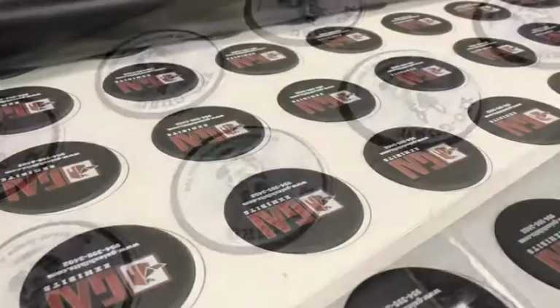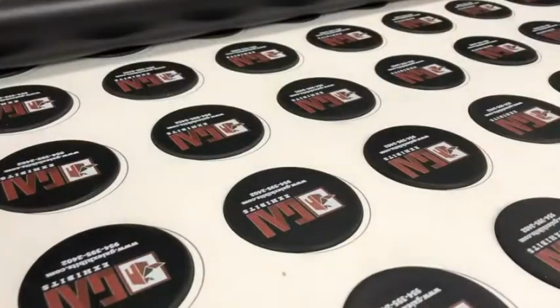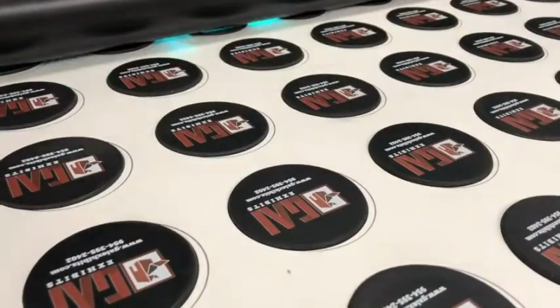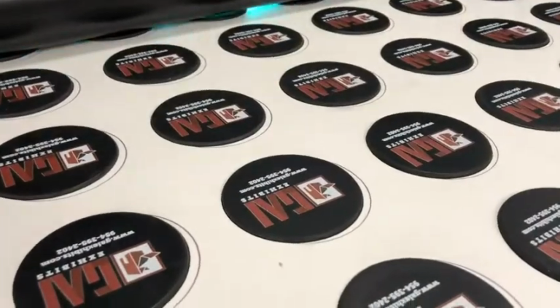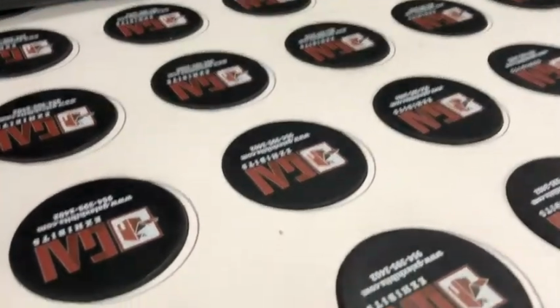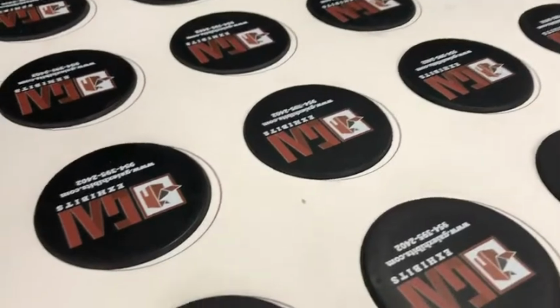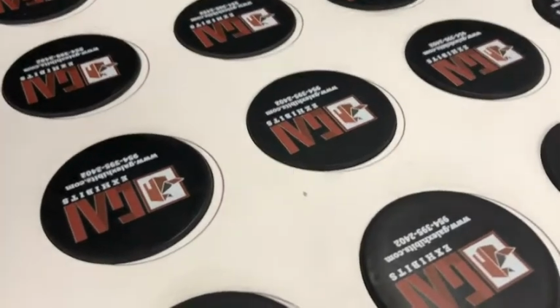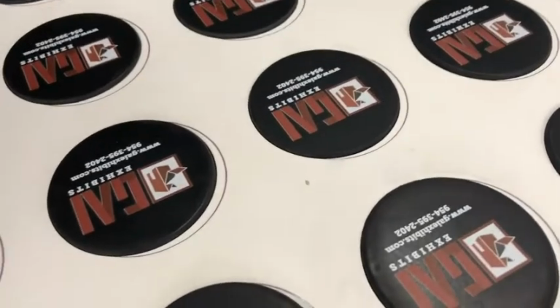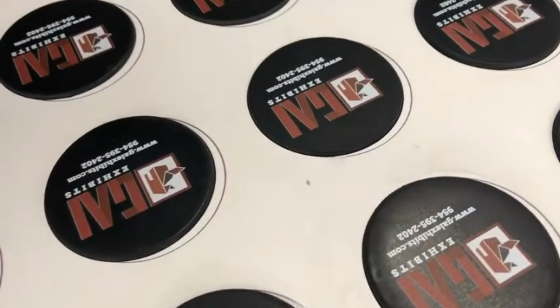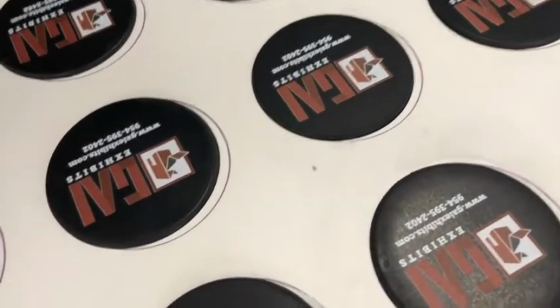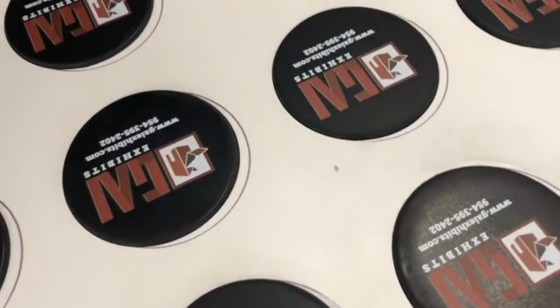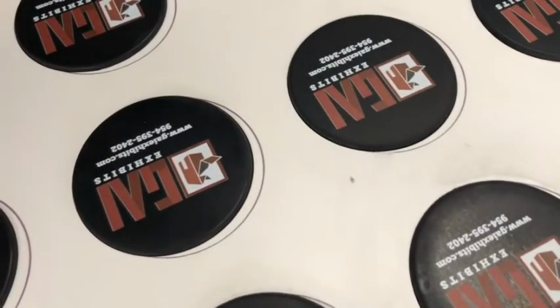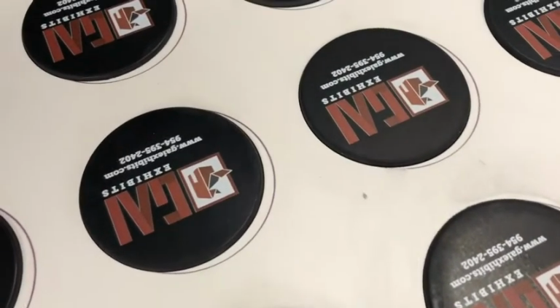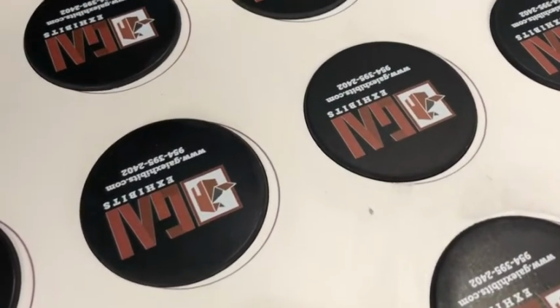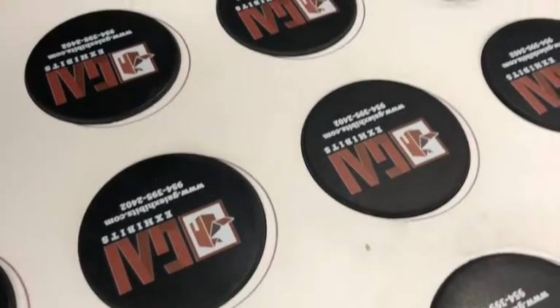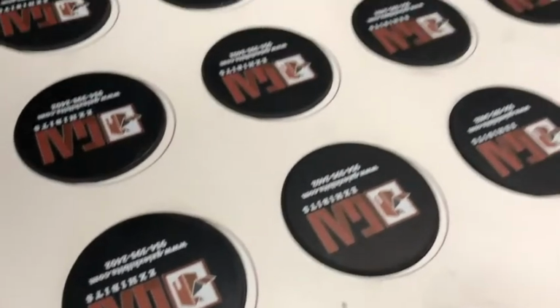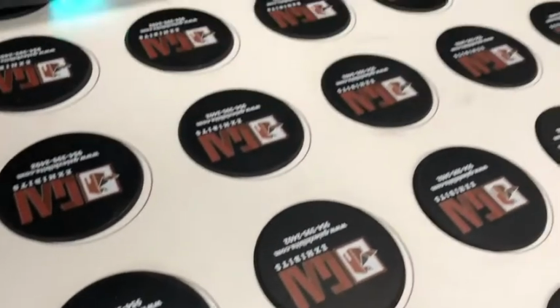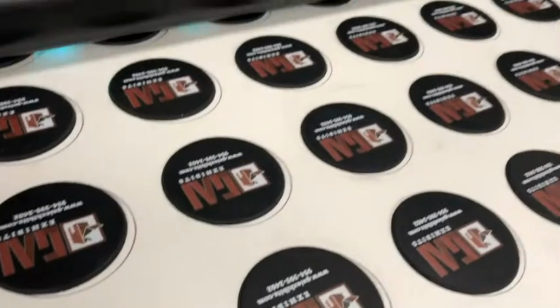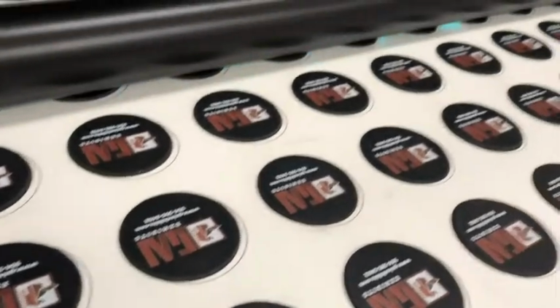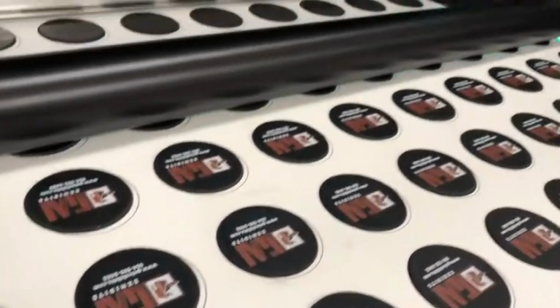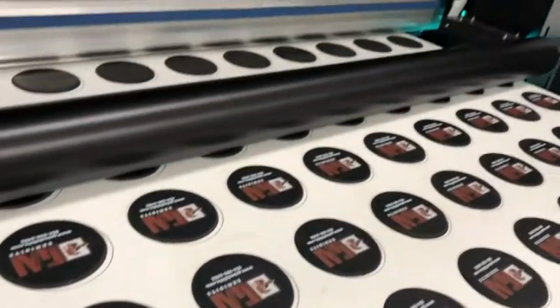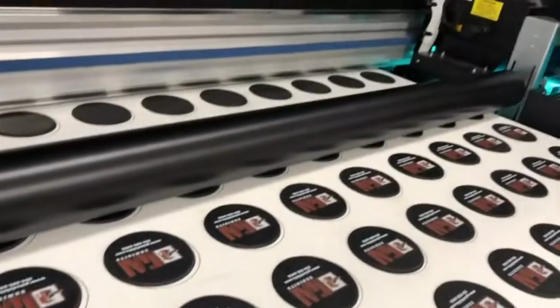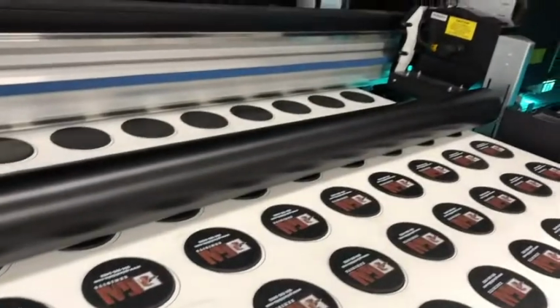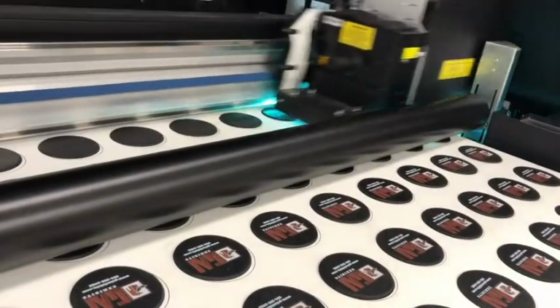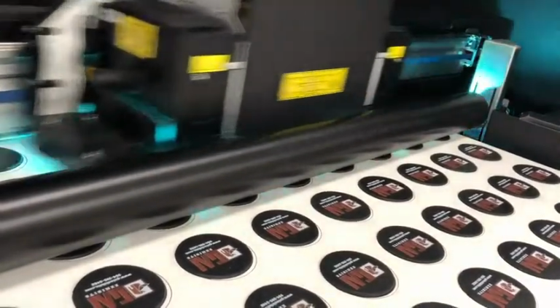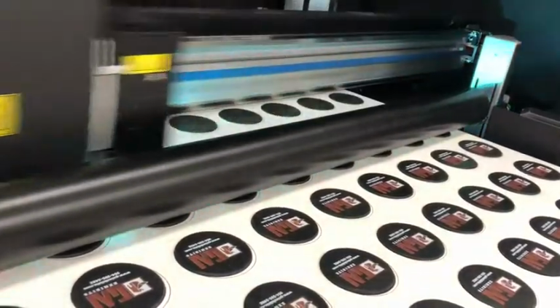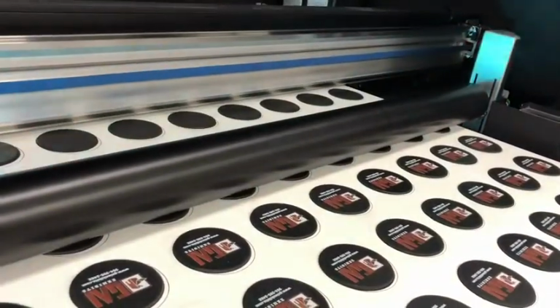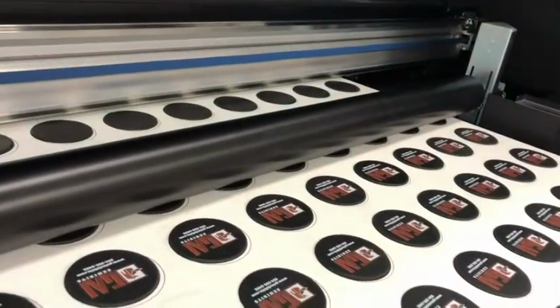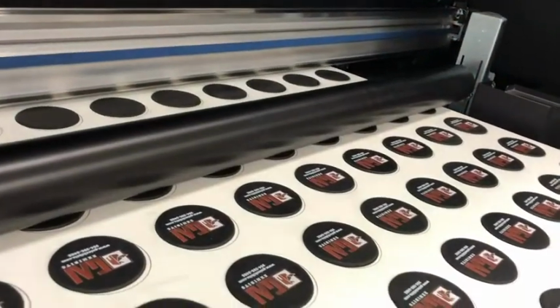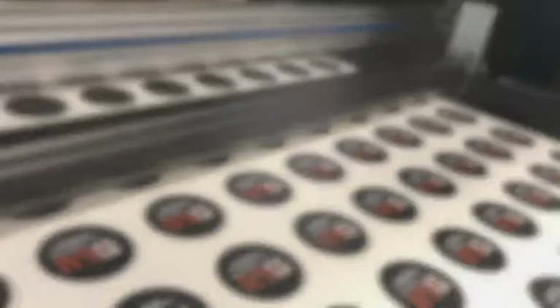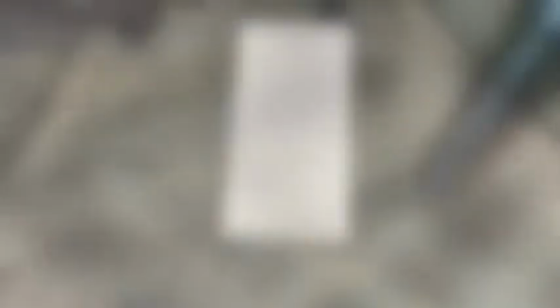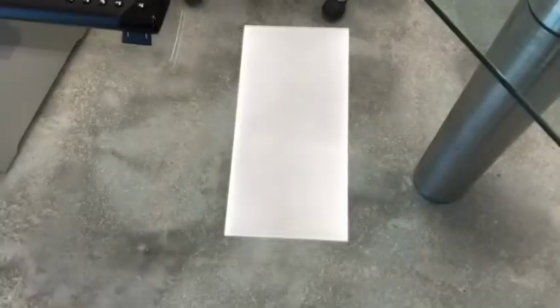We finished side one. Now we have flipped the pucks over and started printing our logo on the backside of the puck. And as you can see here, the alignment is also centered and it's looking real good.